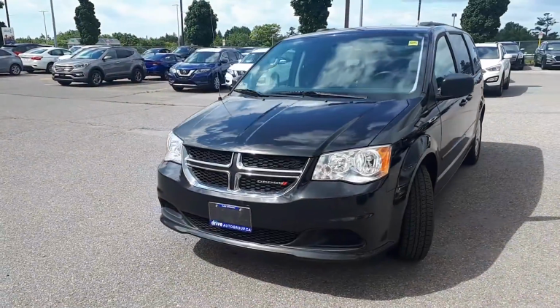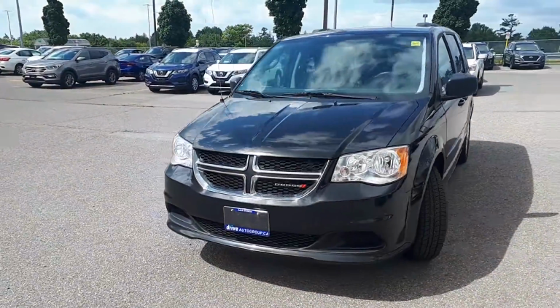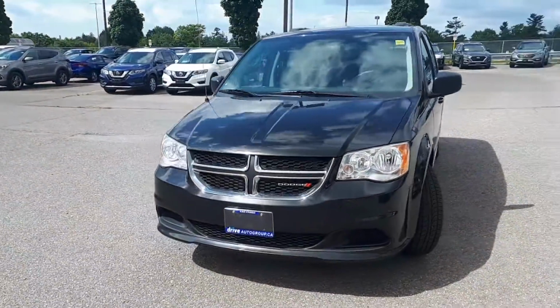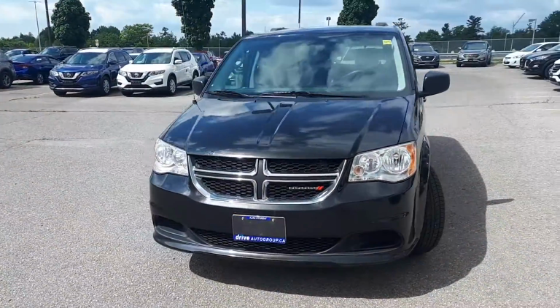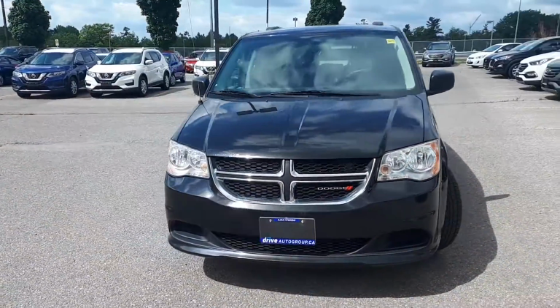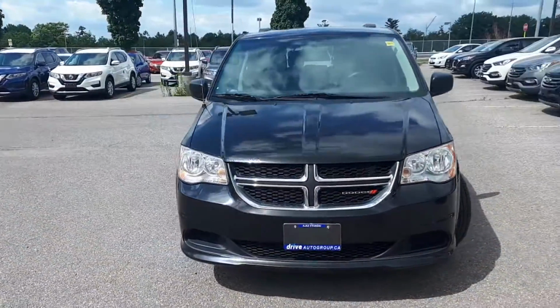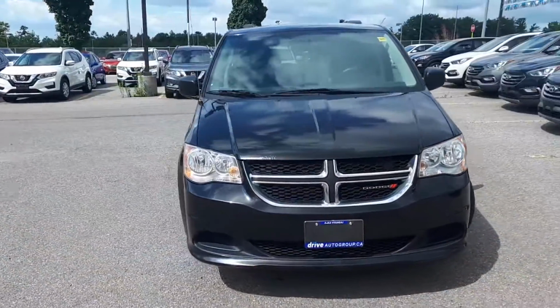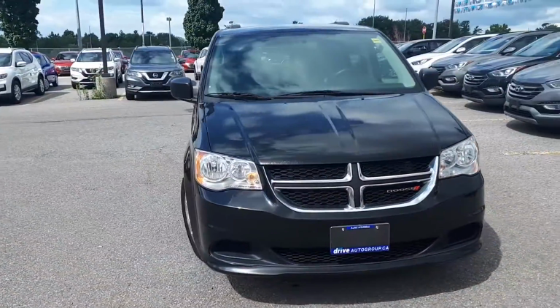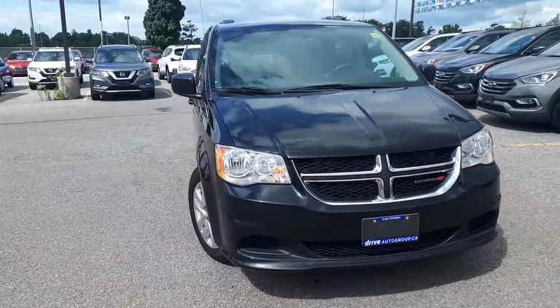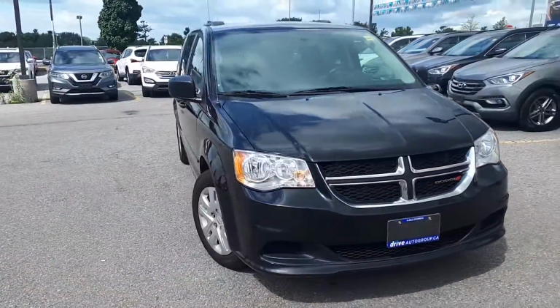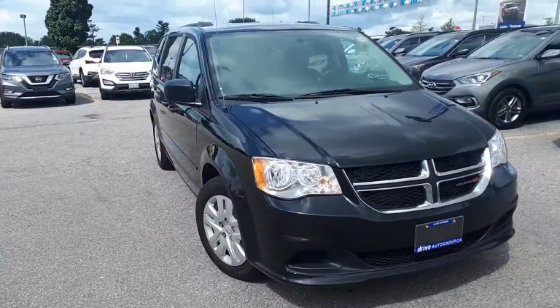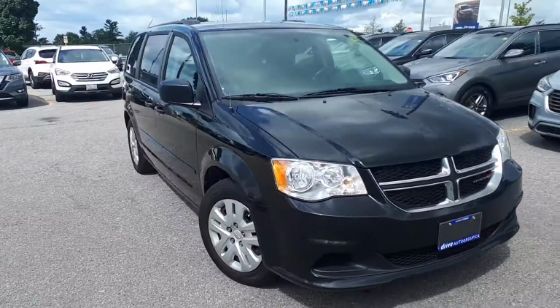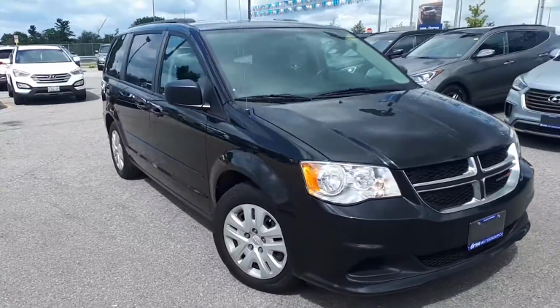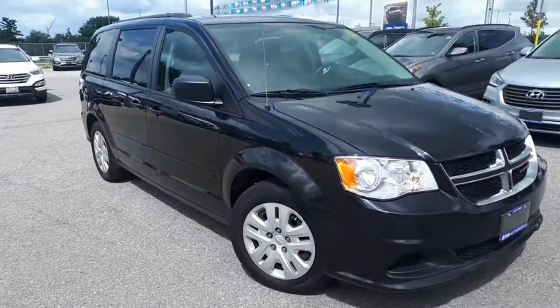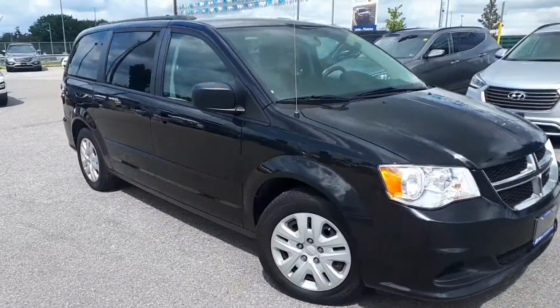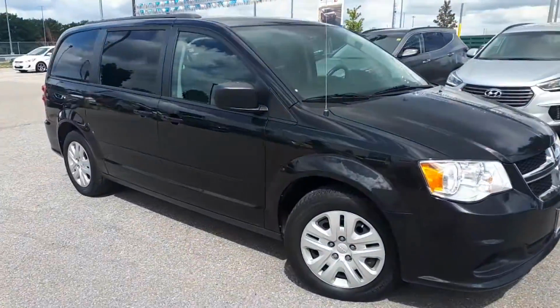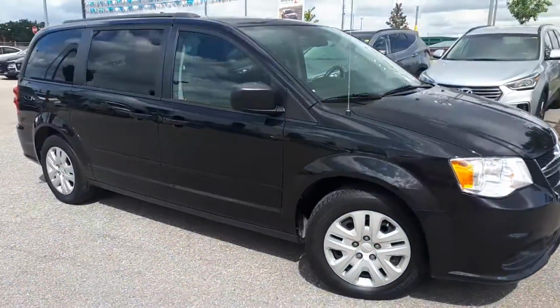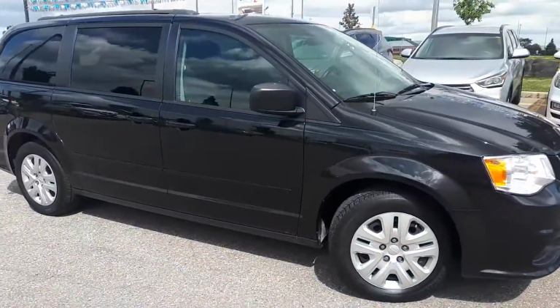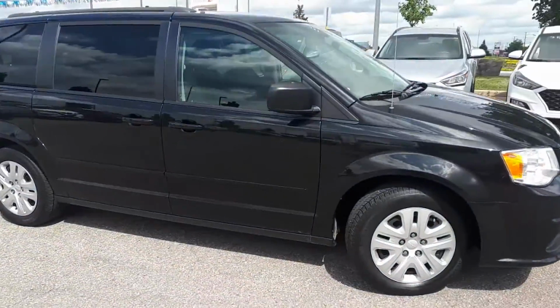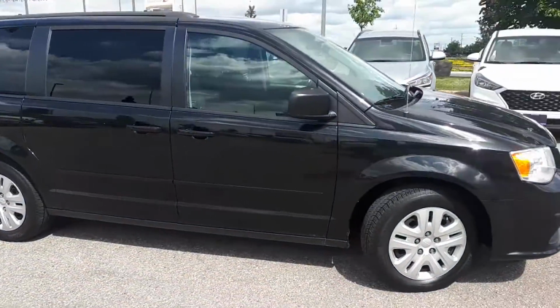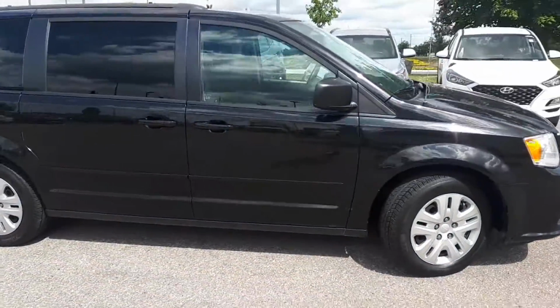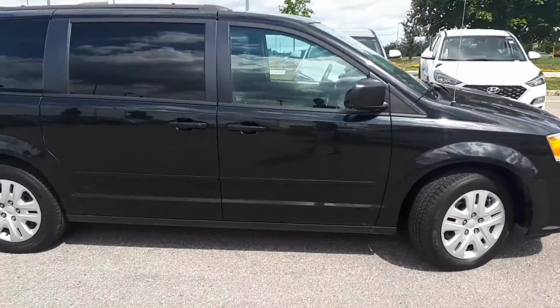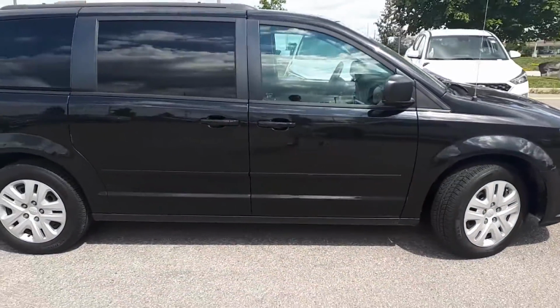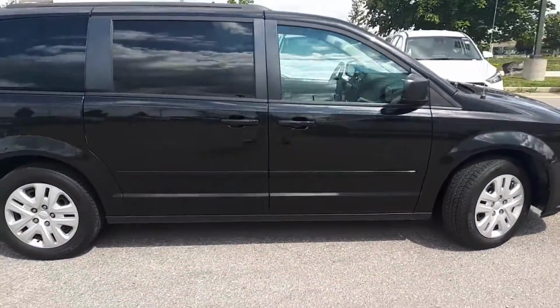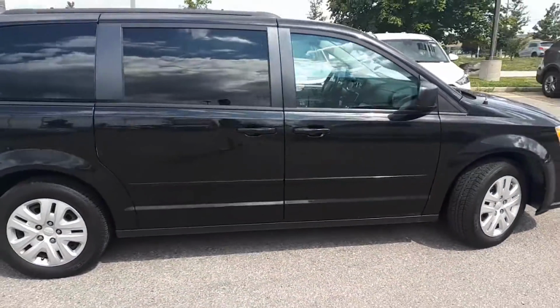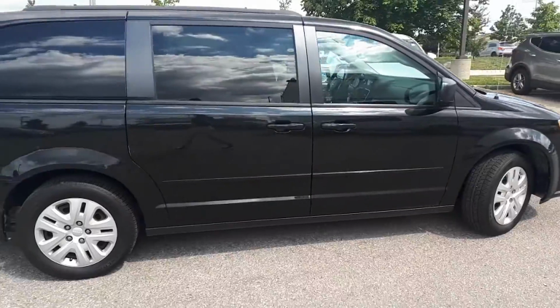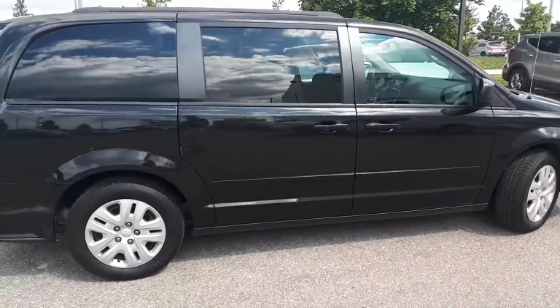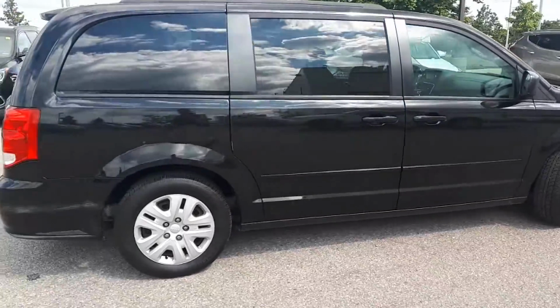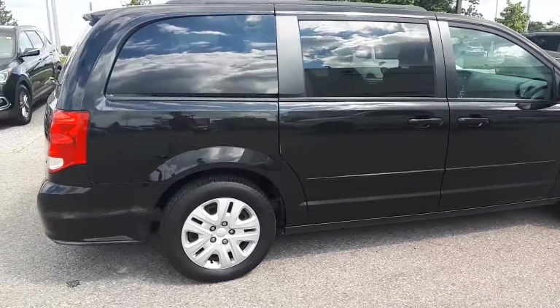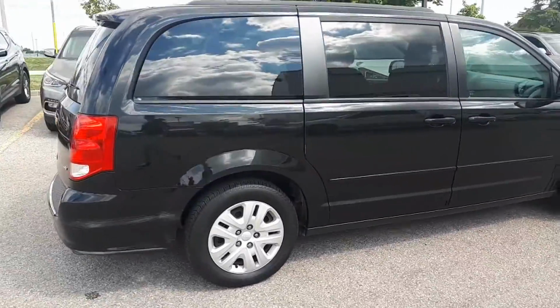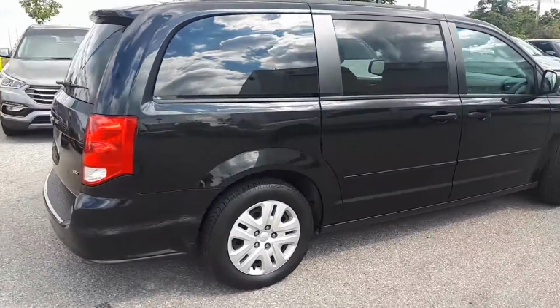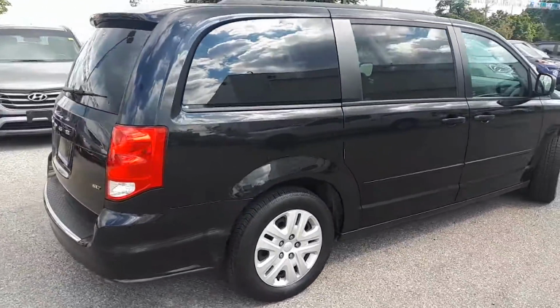Here at Ajax Hyundai we have a pre-owned and Drive Shield certified 2014 Dodge Grand Caravan SXT. This vehicle is front-wheel drive and has an automatic transmission.